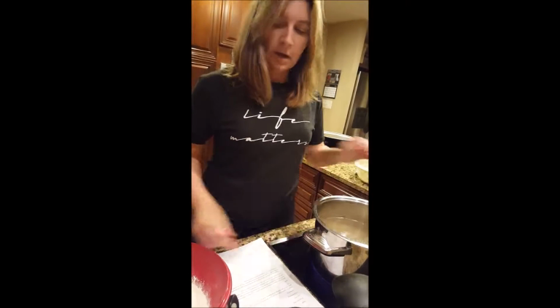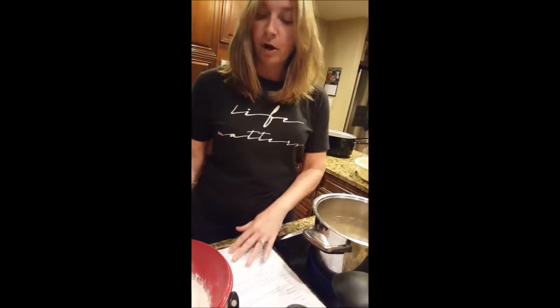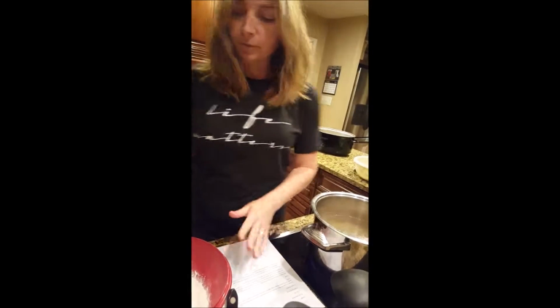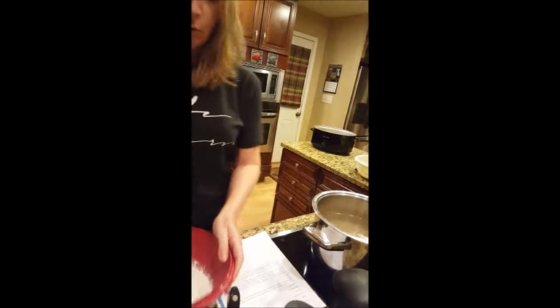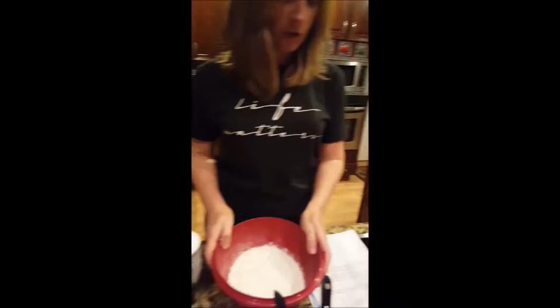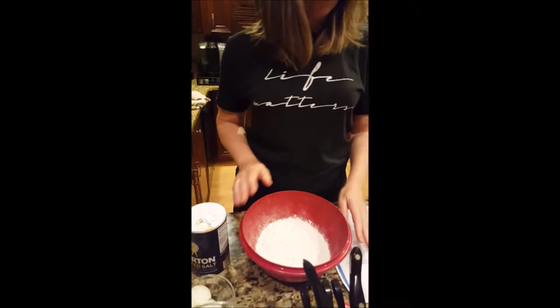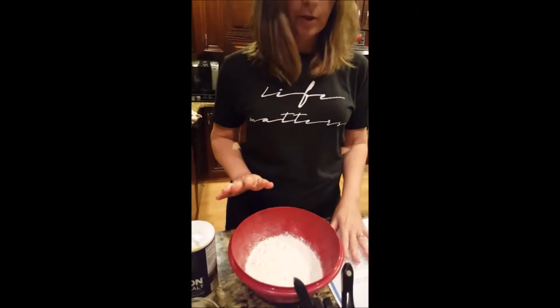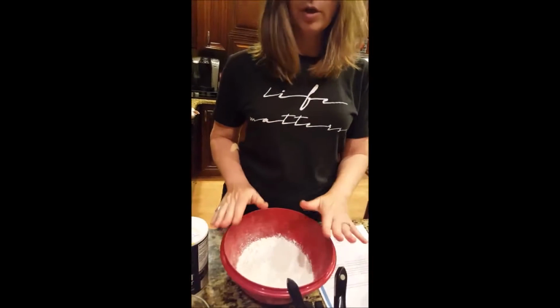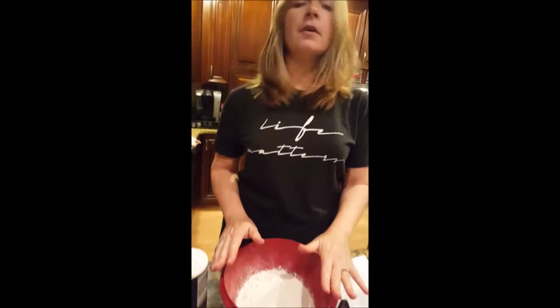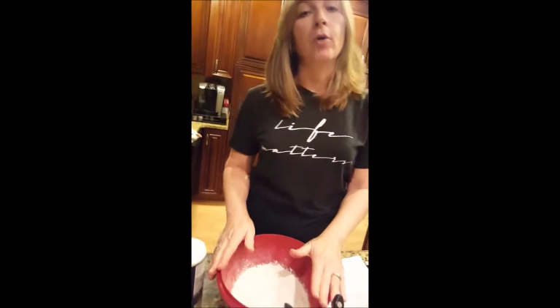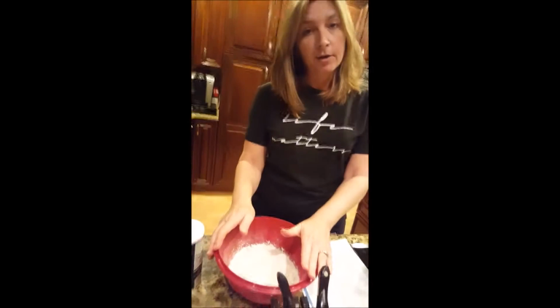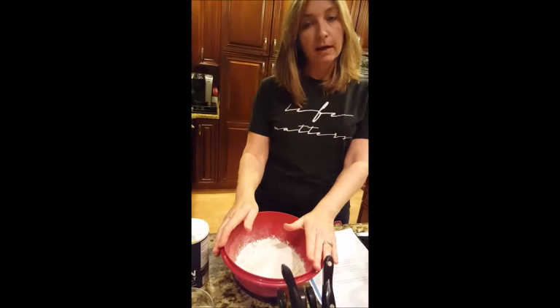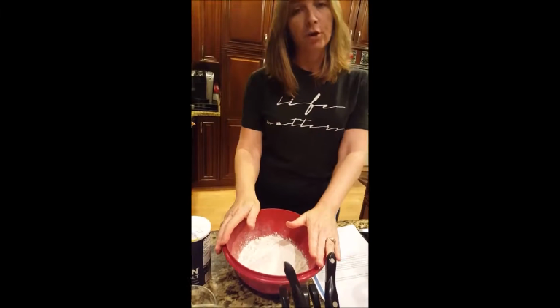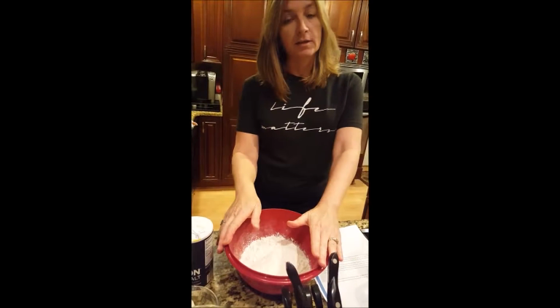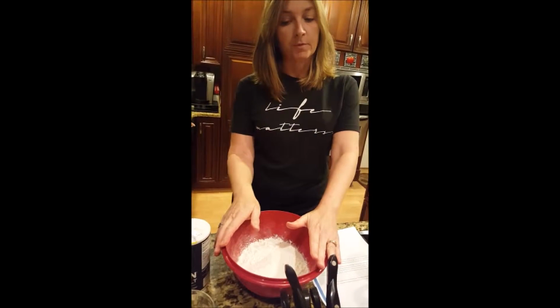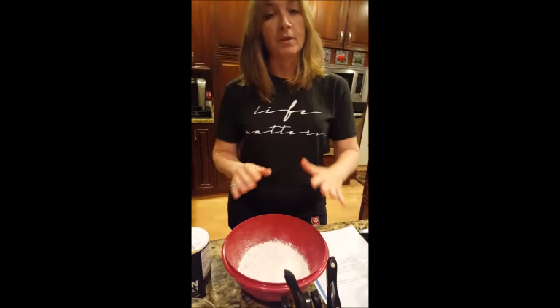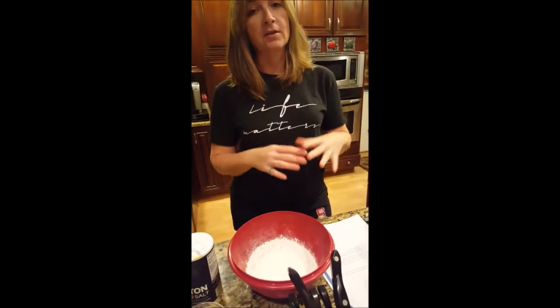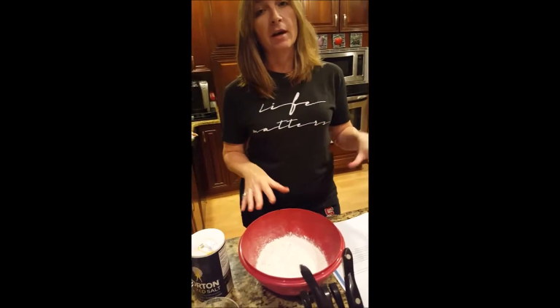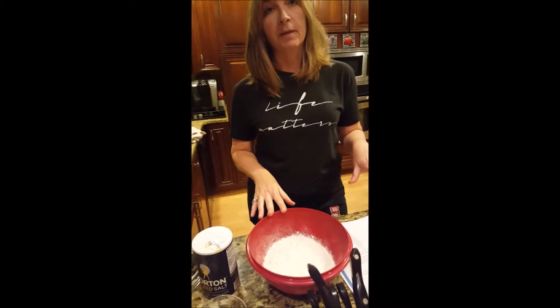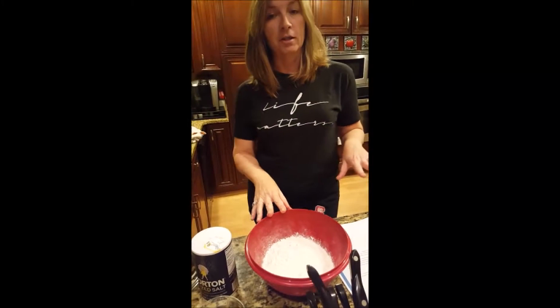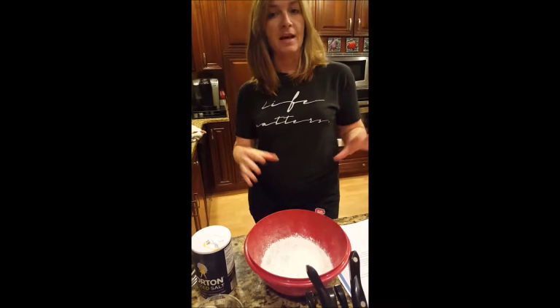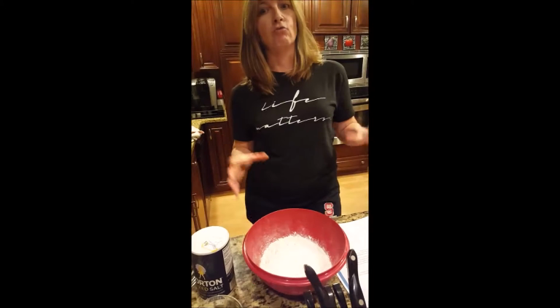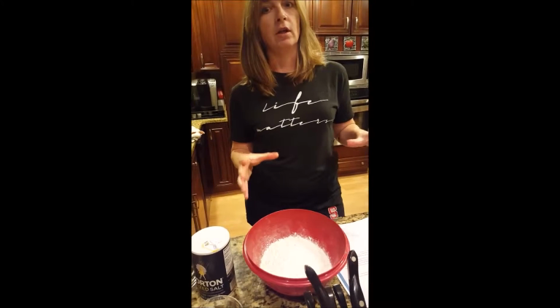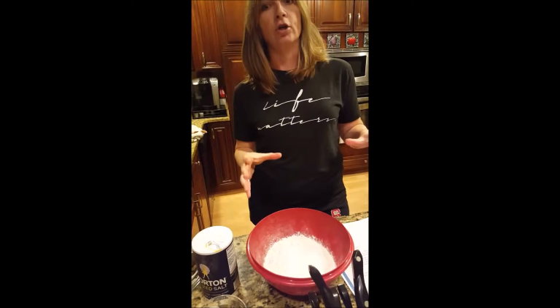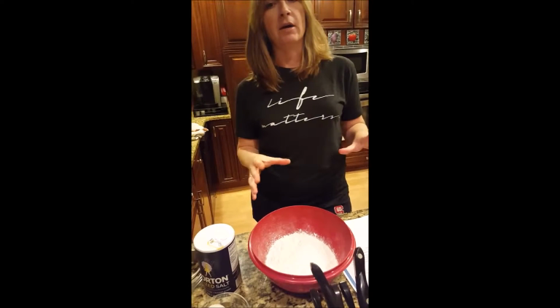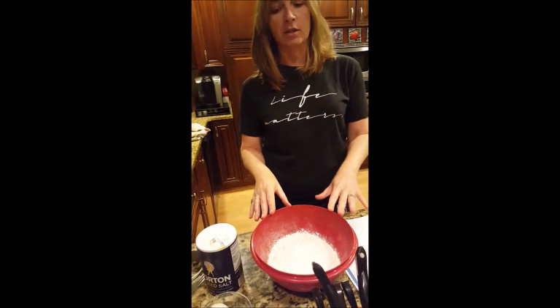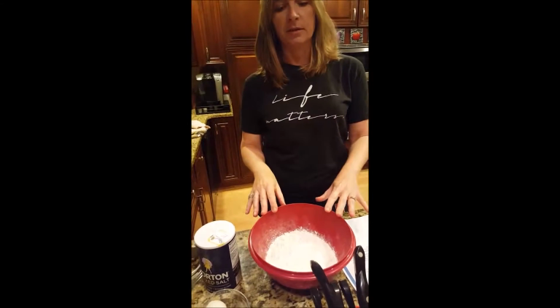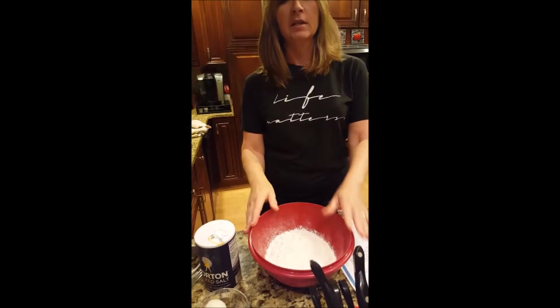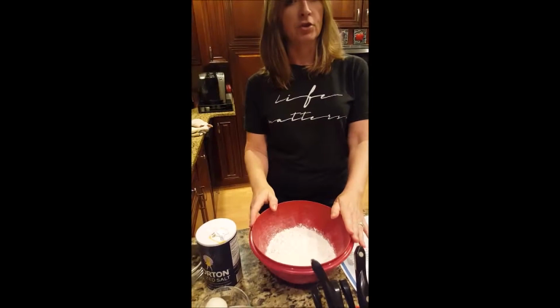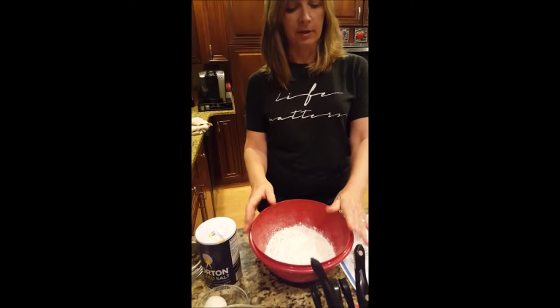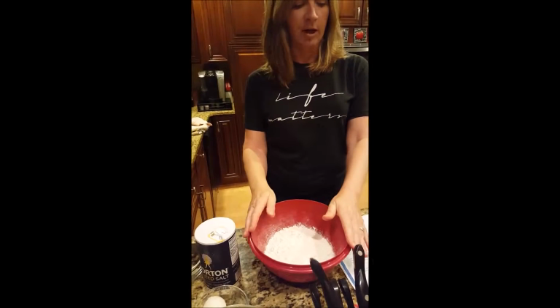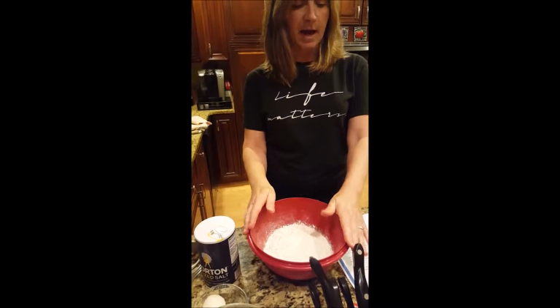Now for our dough. We're going to start with 2 cups of flour. In my cookbook it says 4 cups of flour, but that's because when I normally make chicken and dumplings I make a really large amount. Tonight there's just three of us so we're cutting it in half.